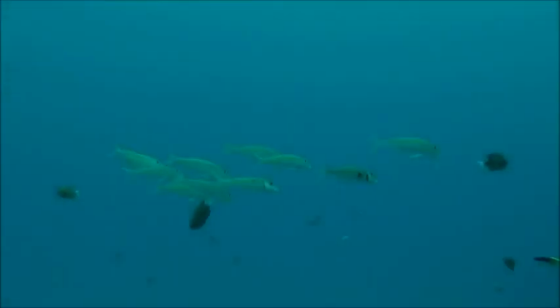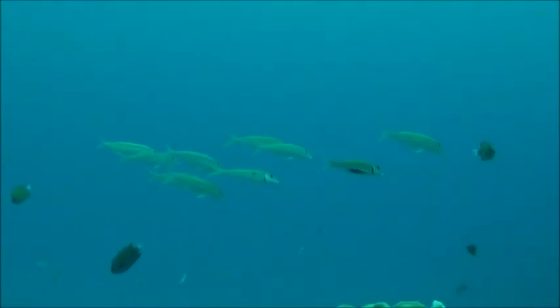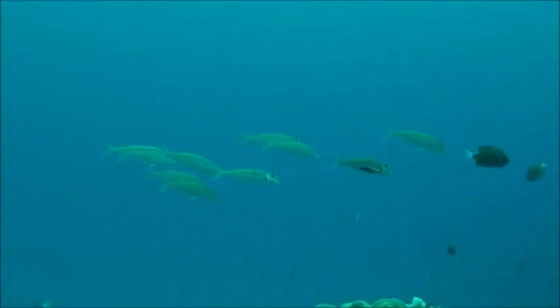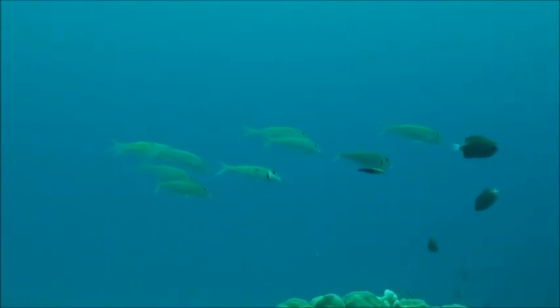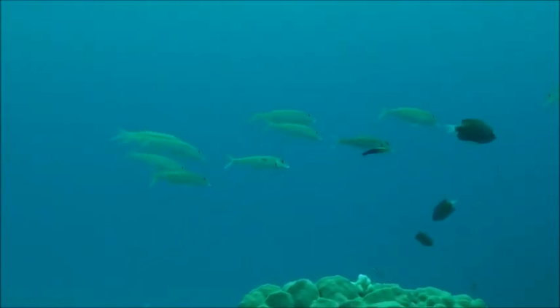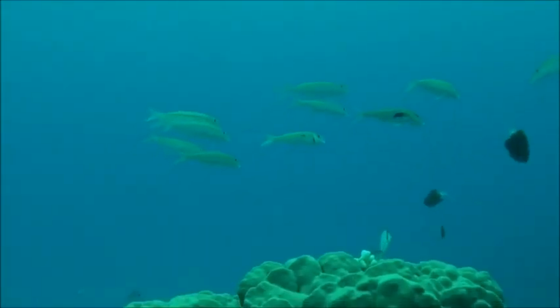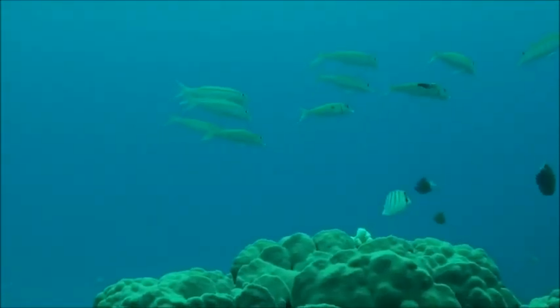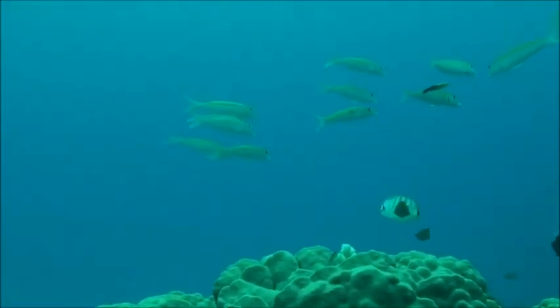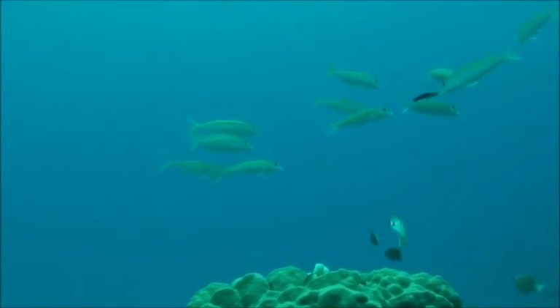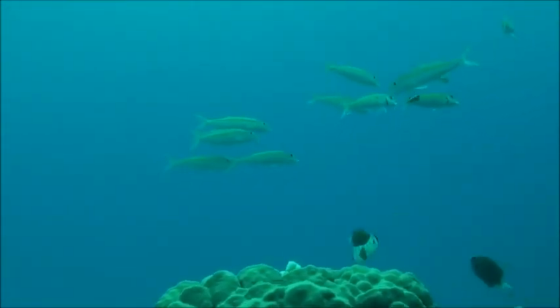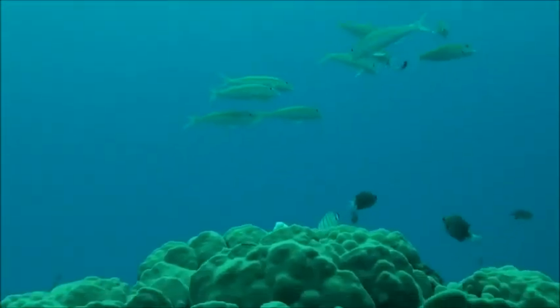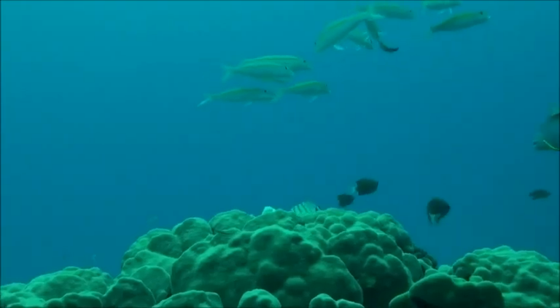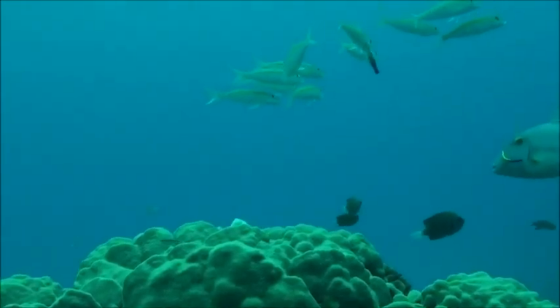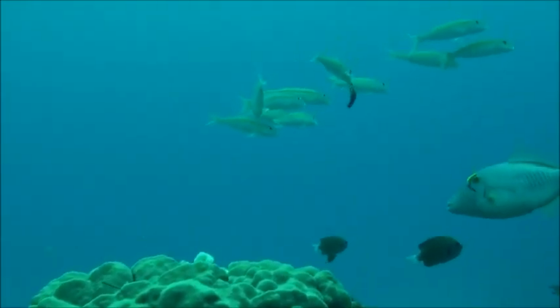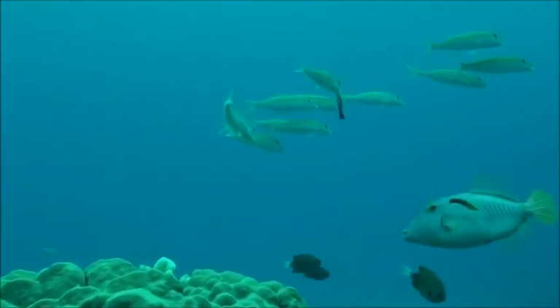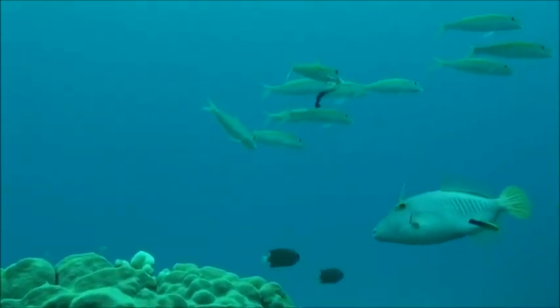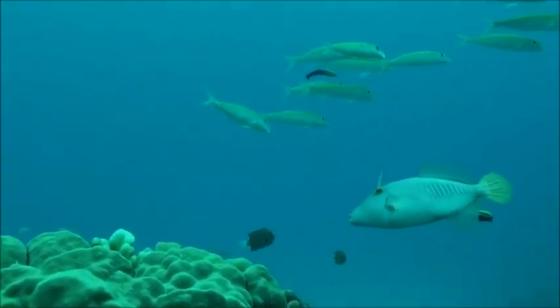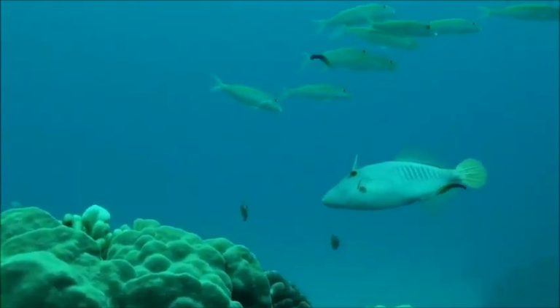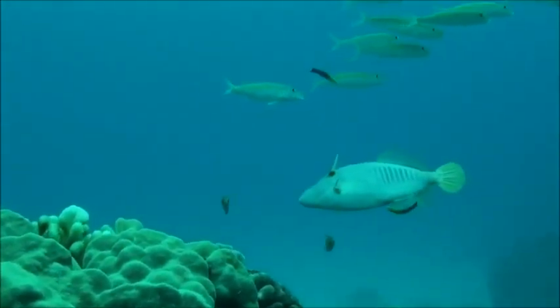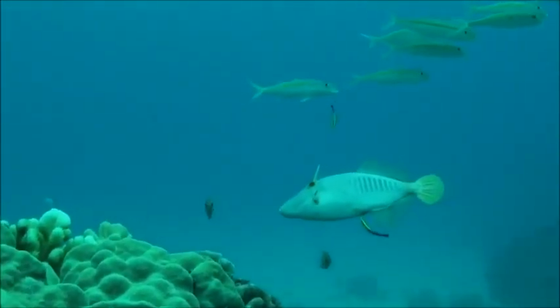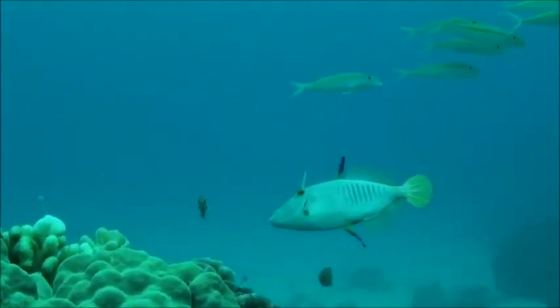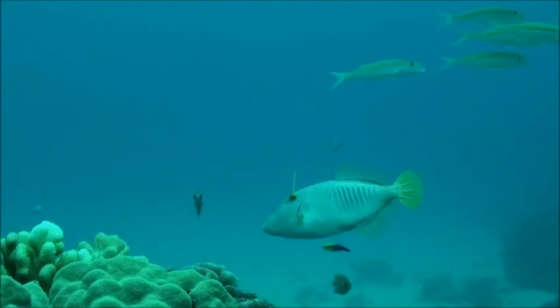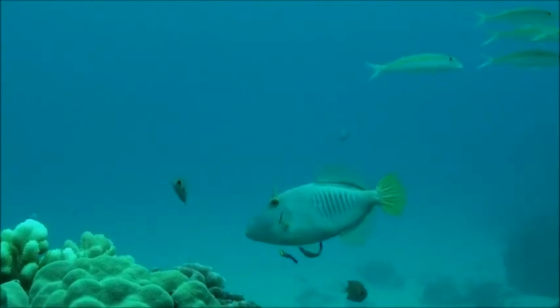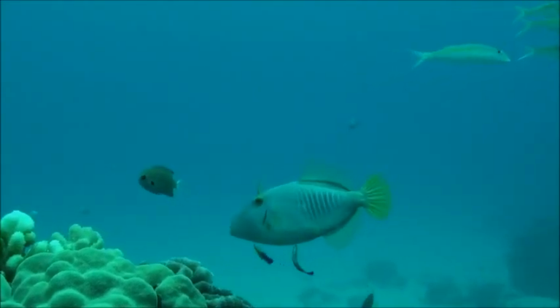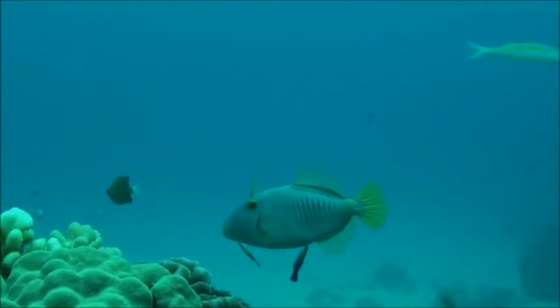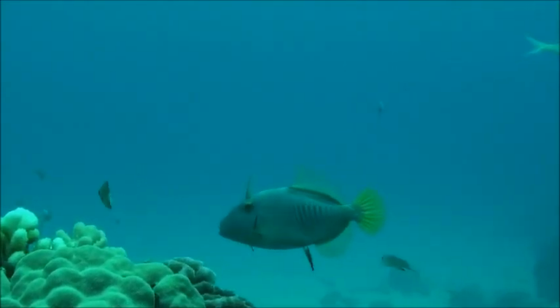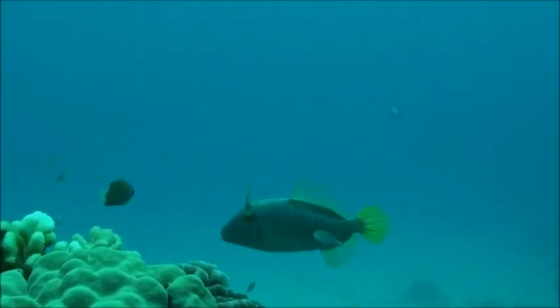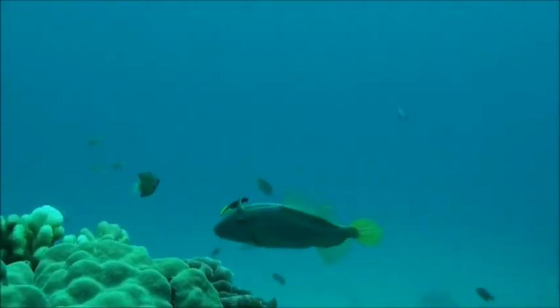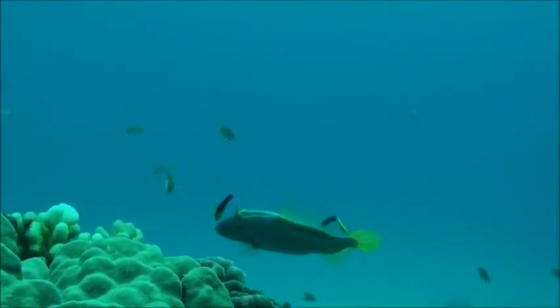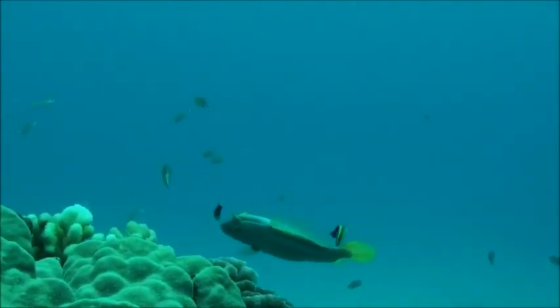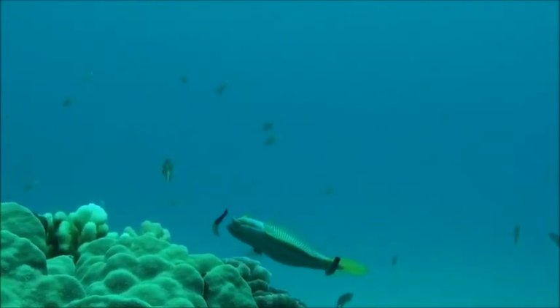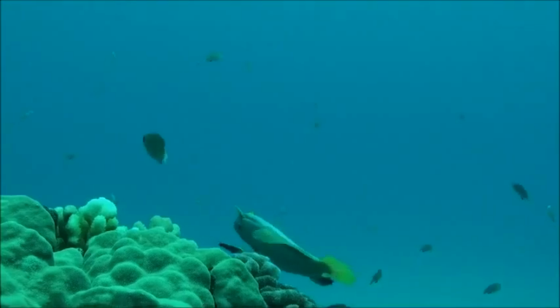Today we are diving at Honaunau on the Kona side of the Big Island. It's at the base of Mauna Loa crater and near the National Historic Park. This bay is absolutely stunning.